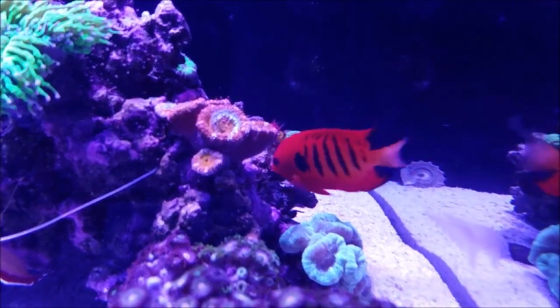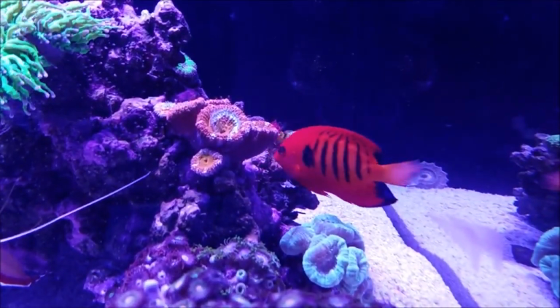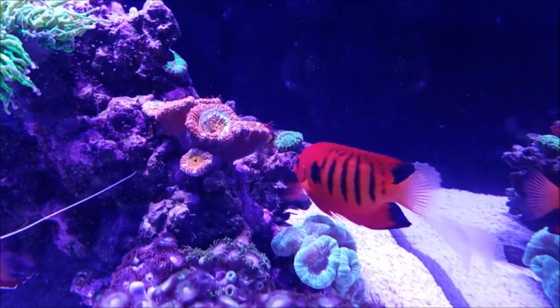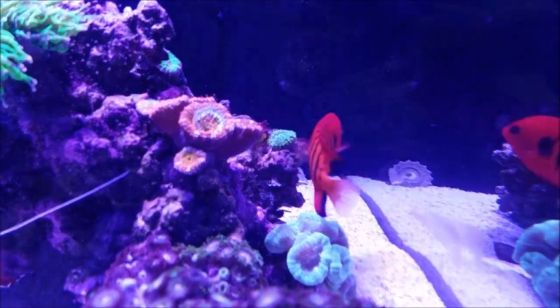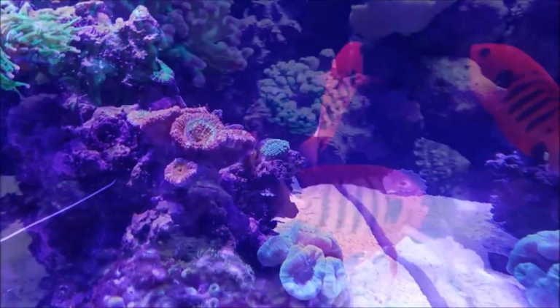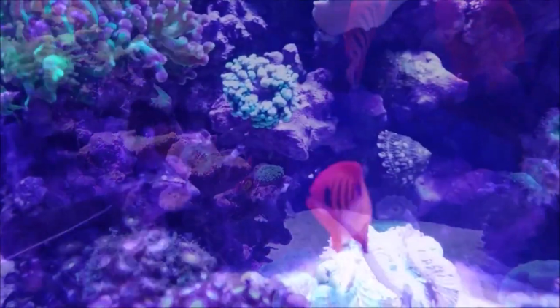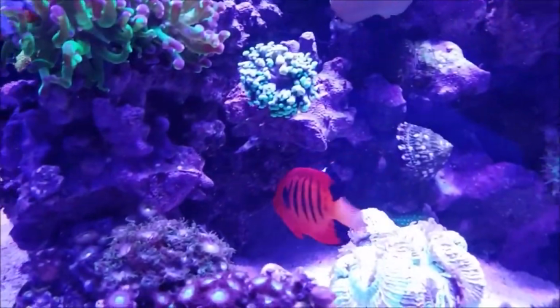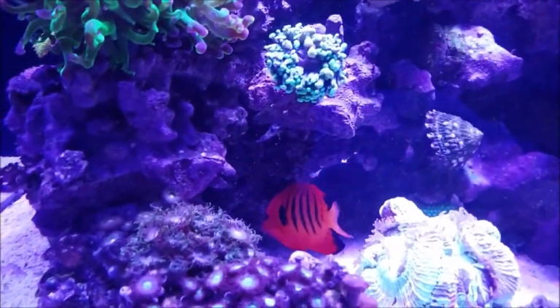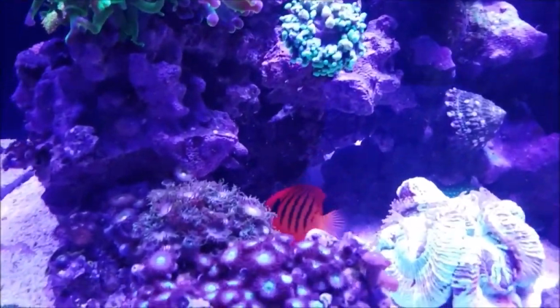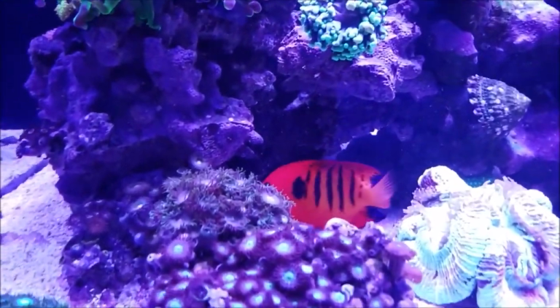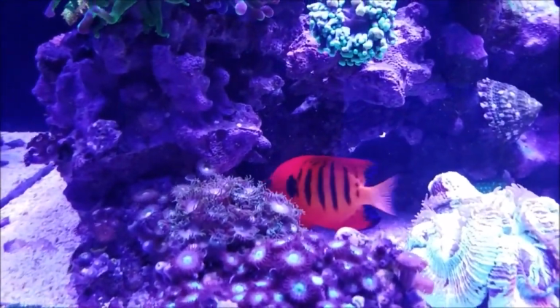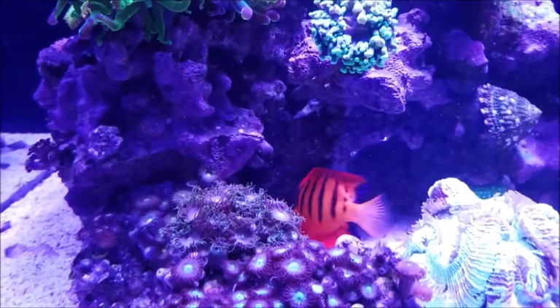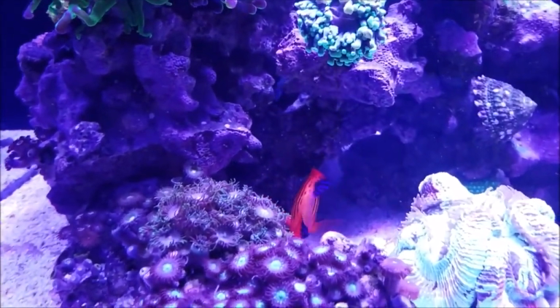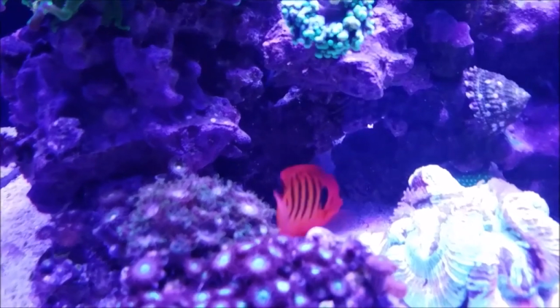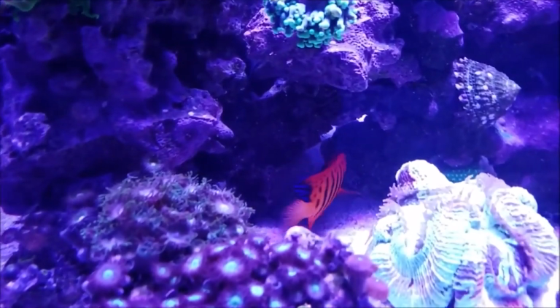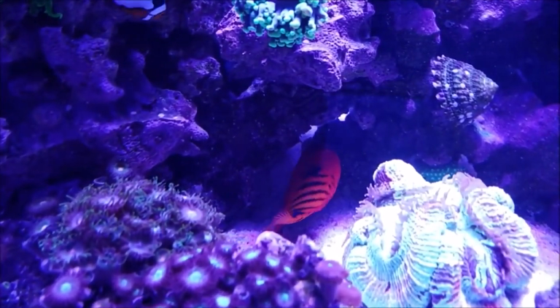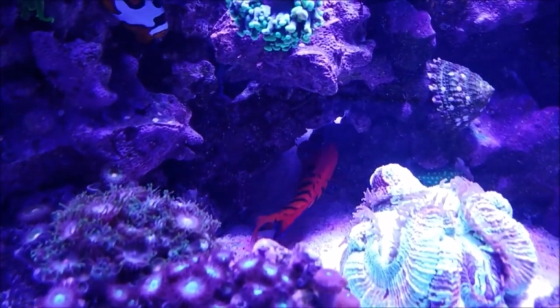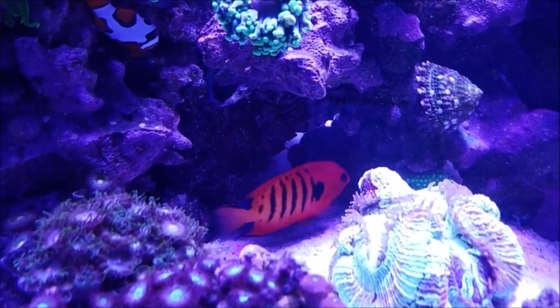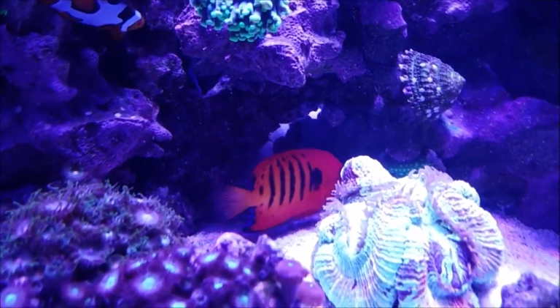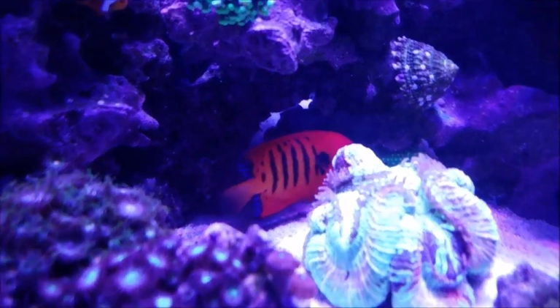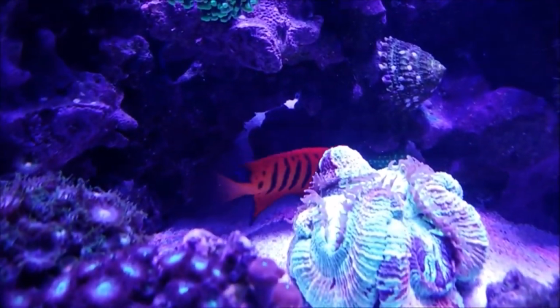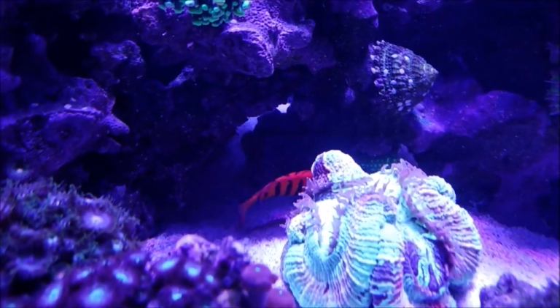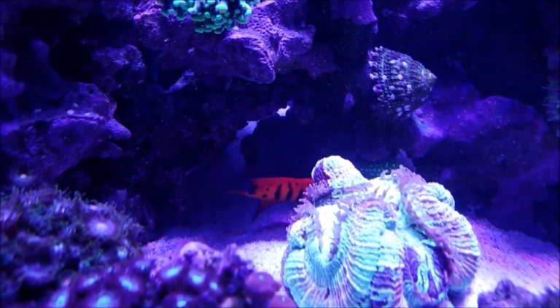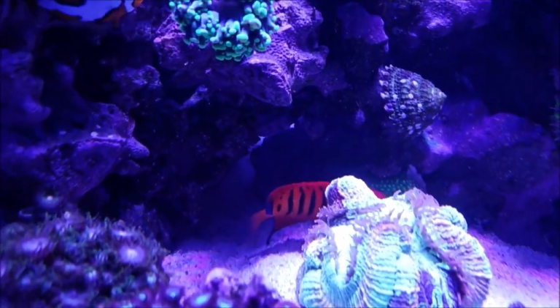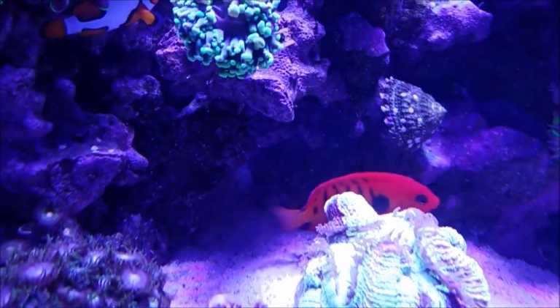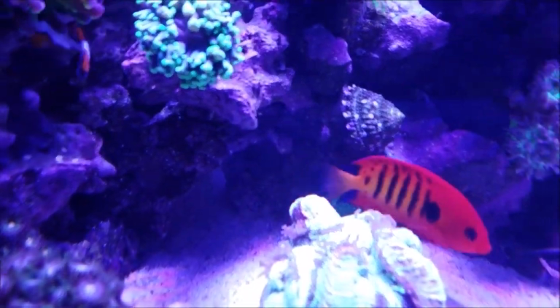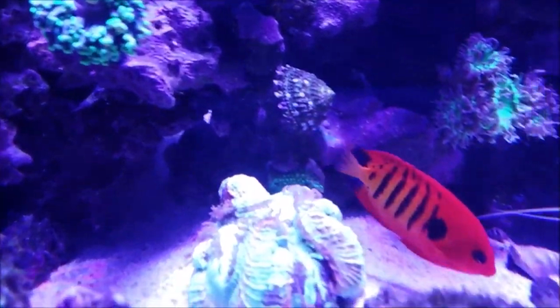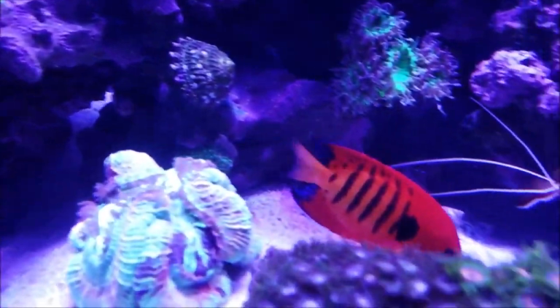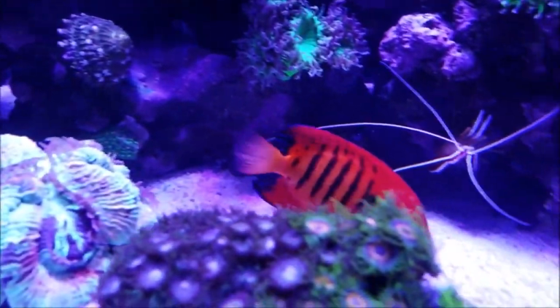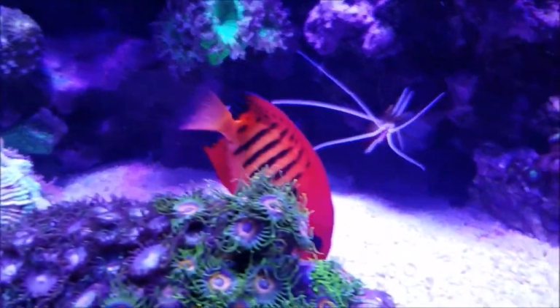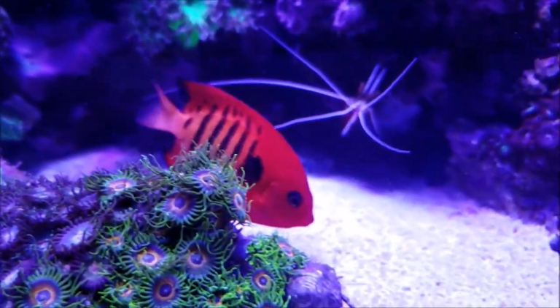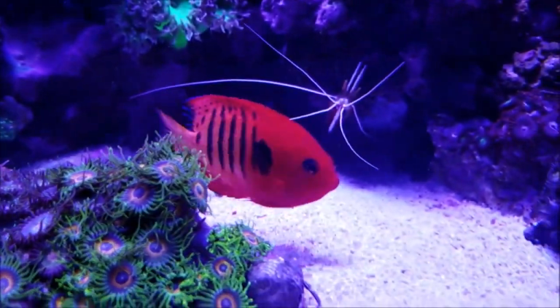An omnivore that eats both plant and animal fare, it should be provided with ample live rock and algae growth to constantly graze on, and is particularly a good diatom algae eater. This species will accept most any type of fare suitable for omnivores.